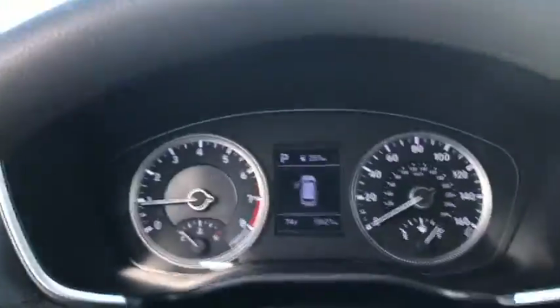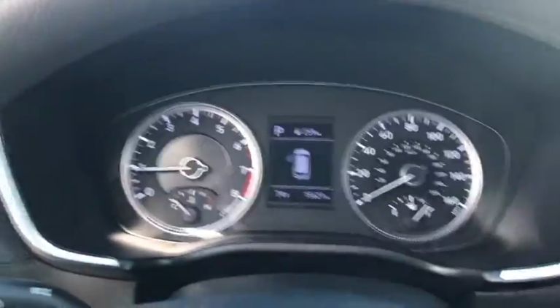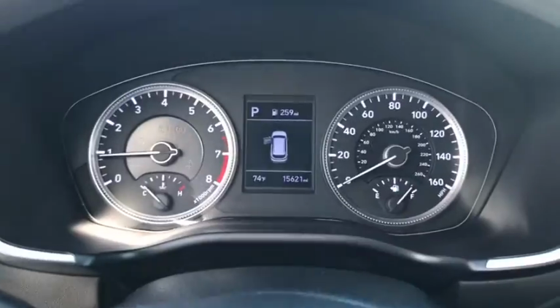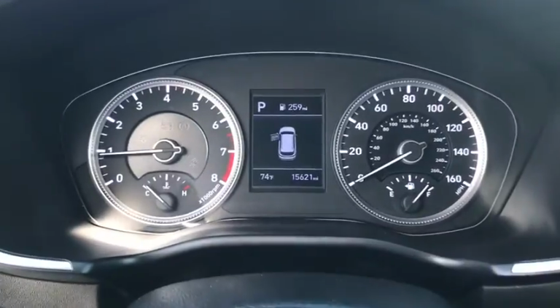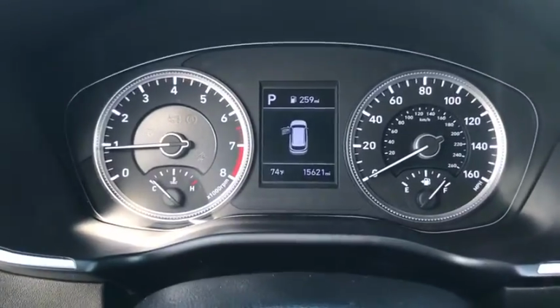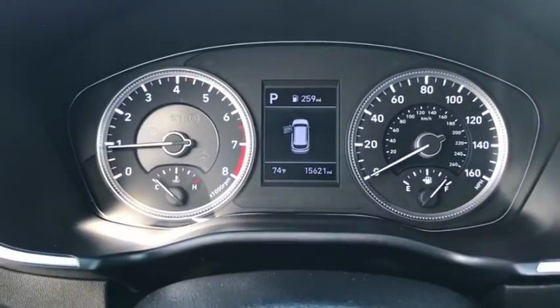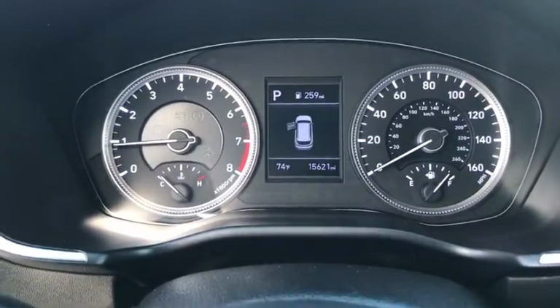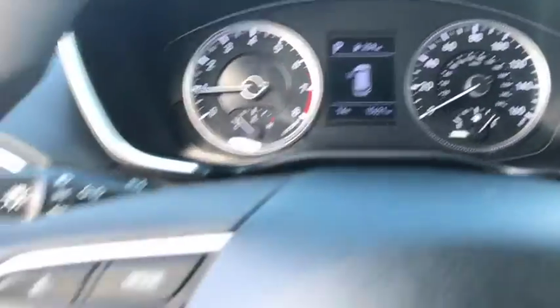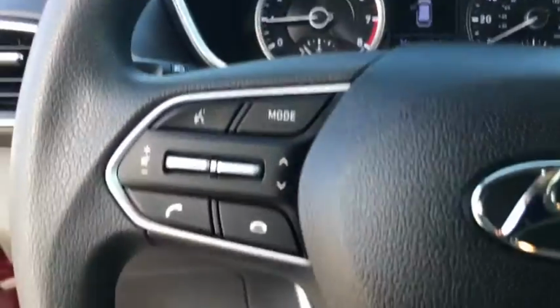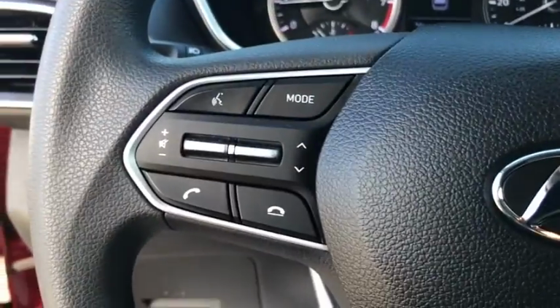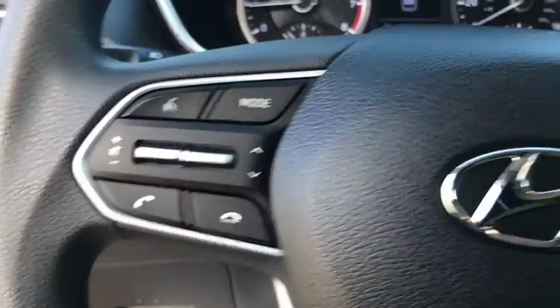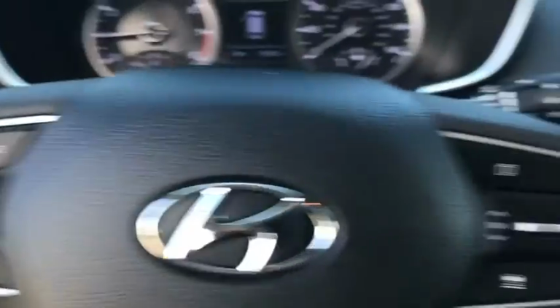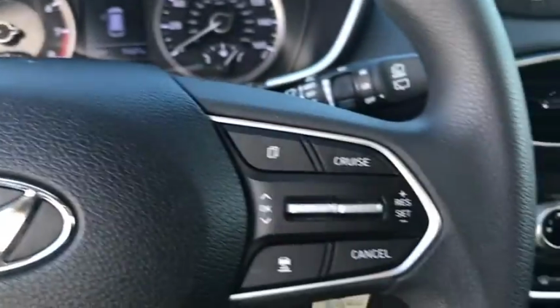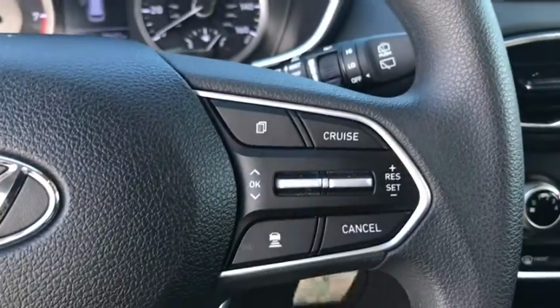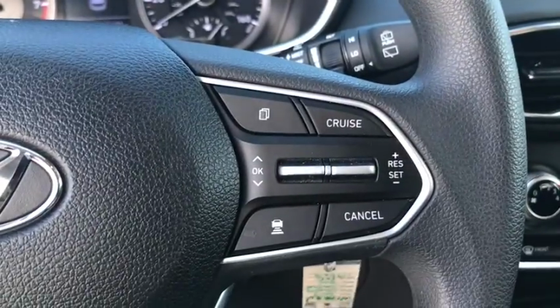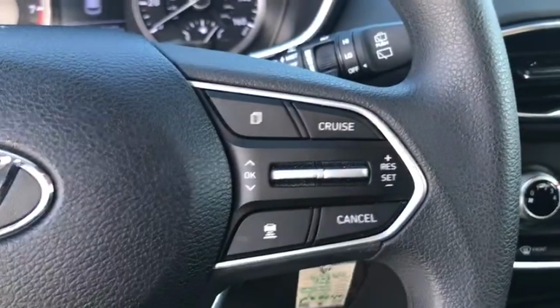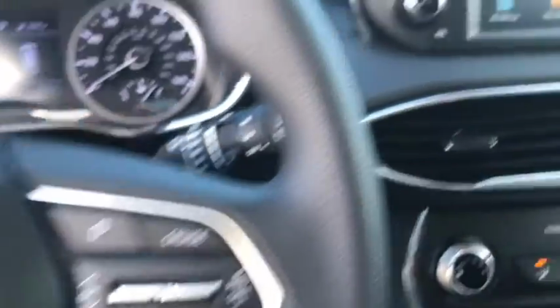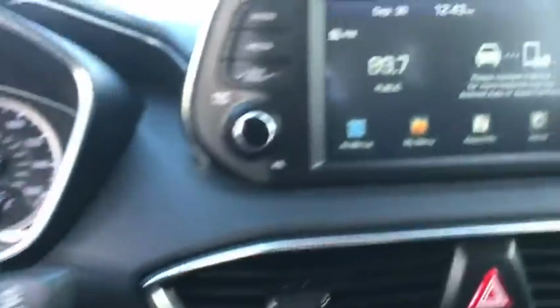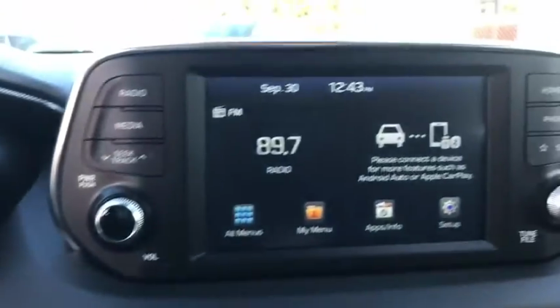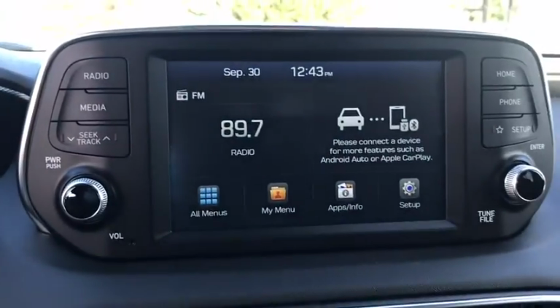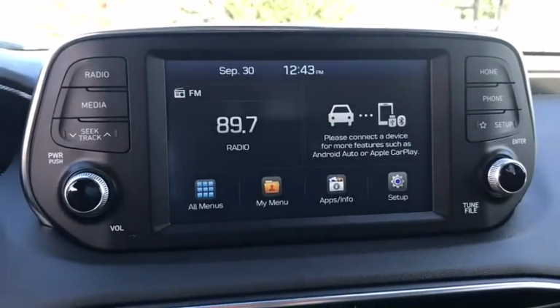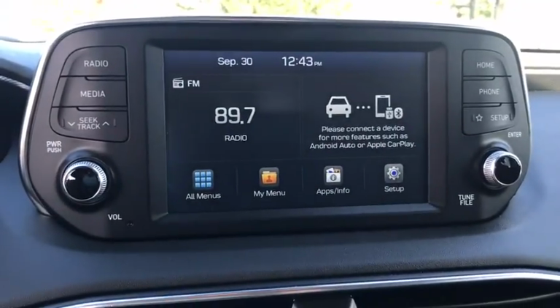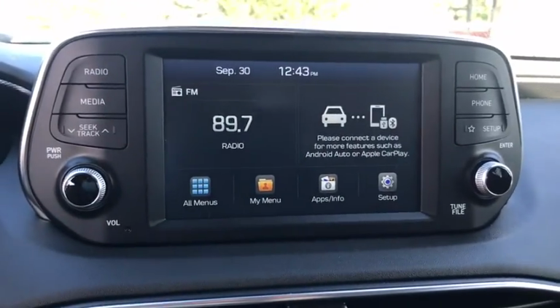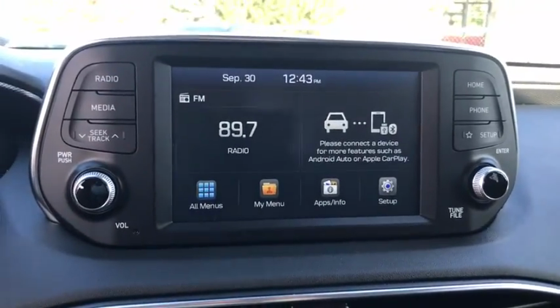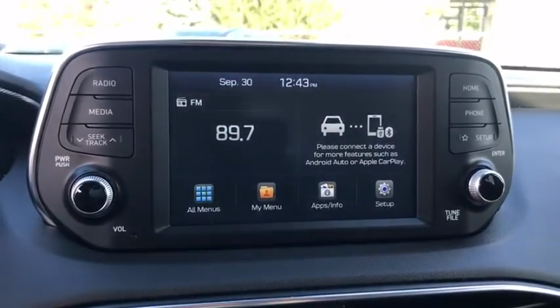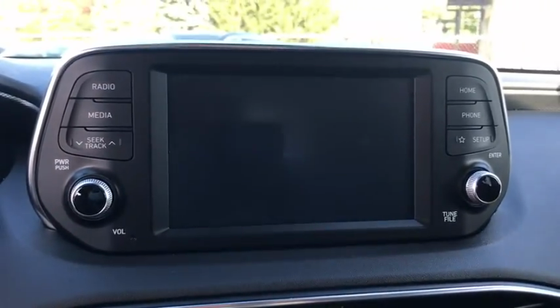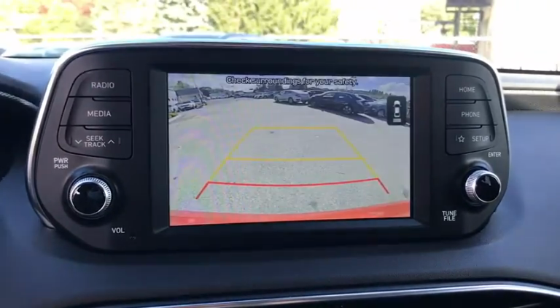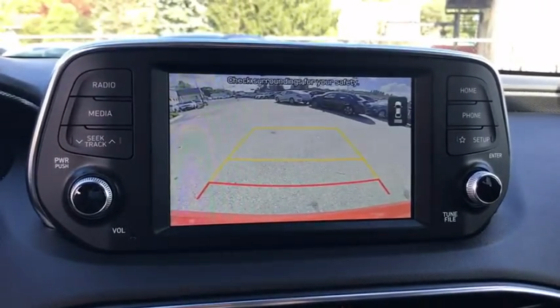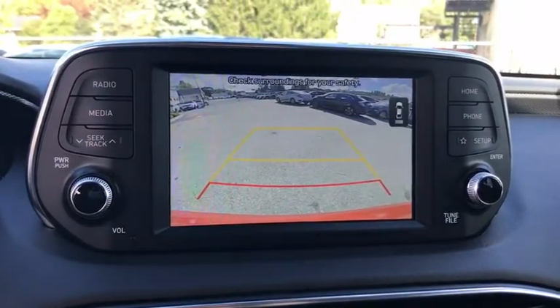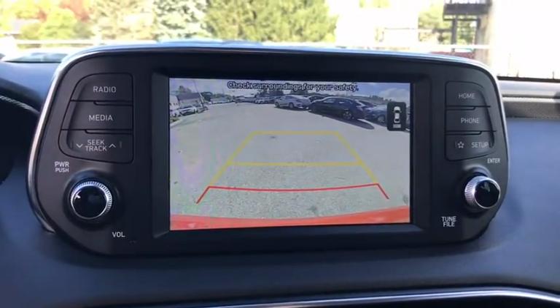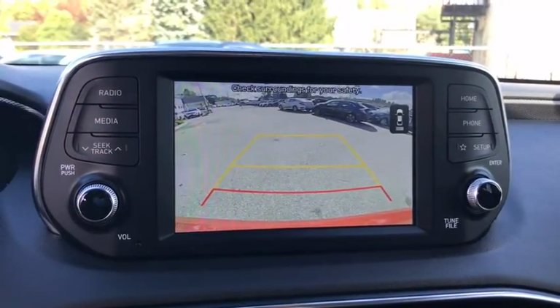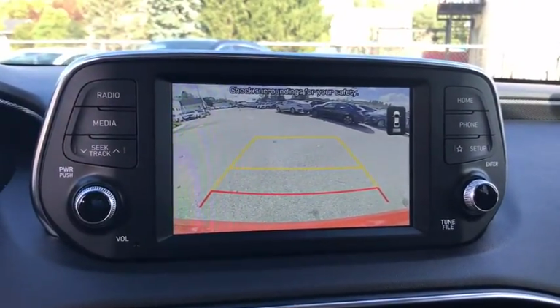Rear window defroster, security system, power windows, power locks, trip computer, brake assist, panic alarm, overhead console, remote keyless entry, tachometer.